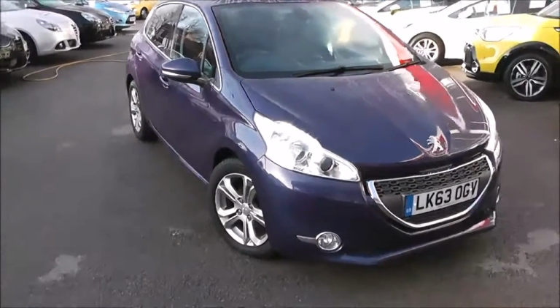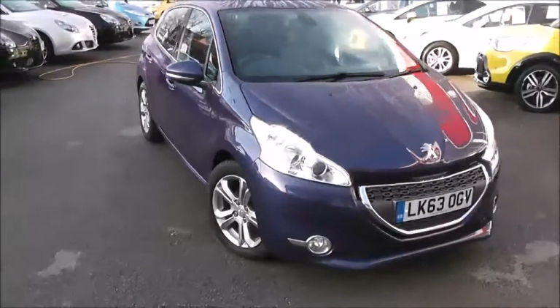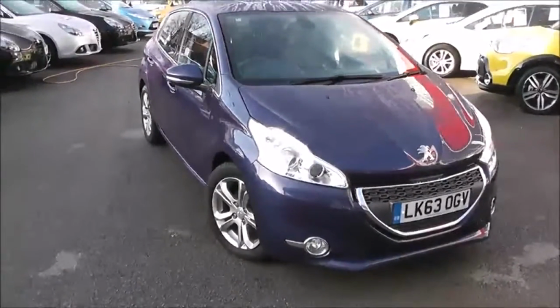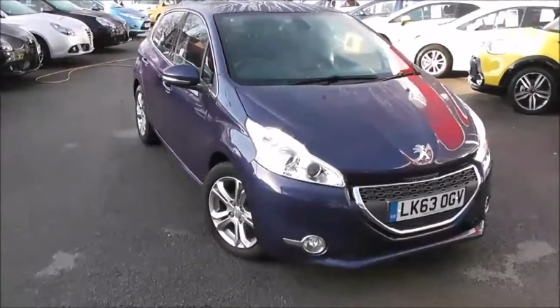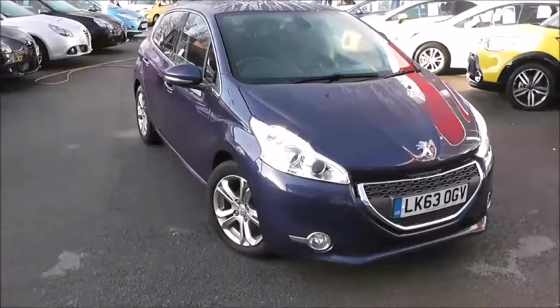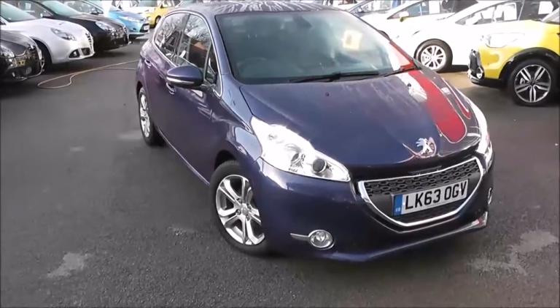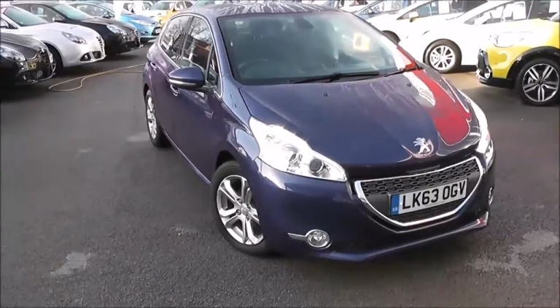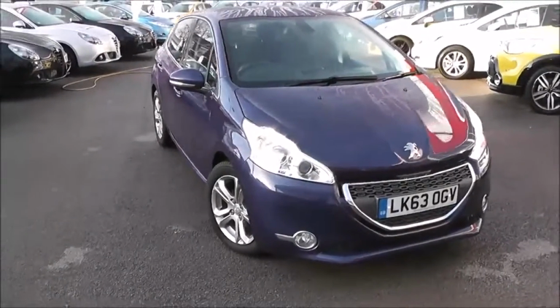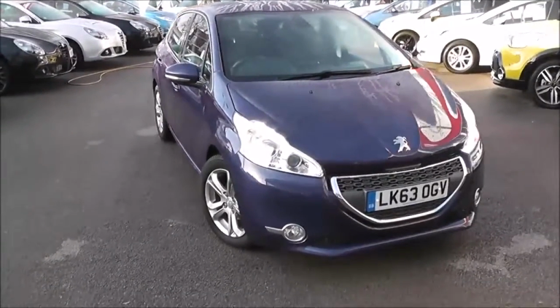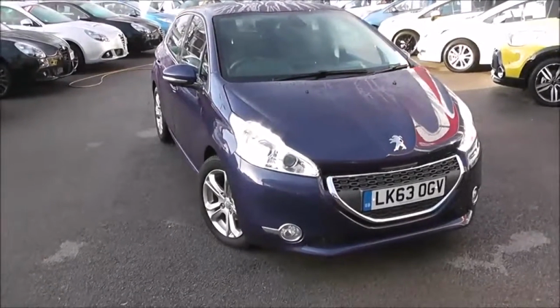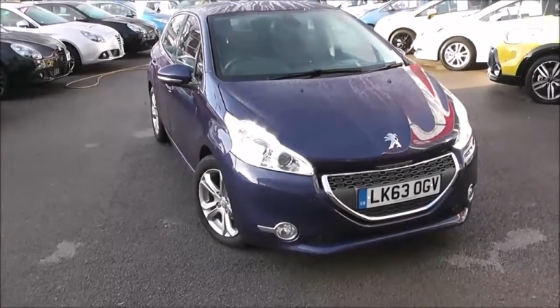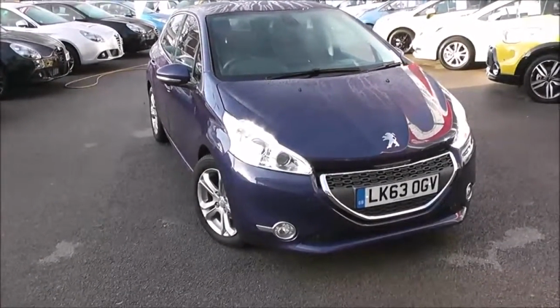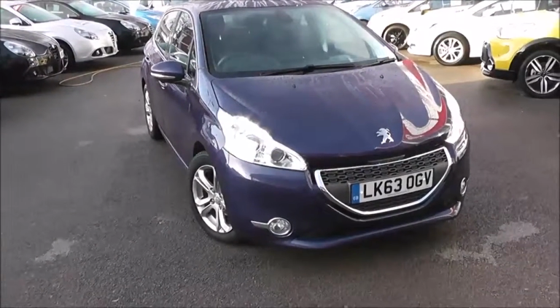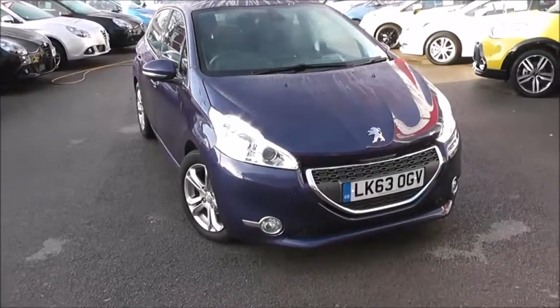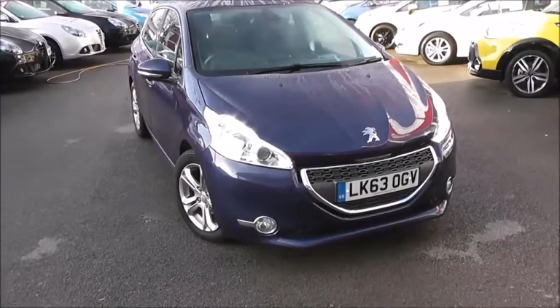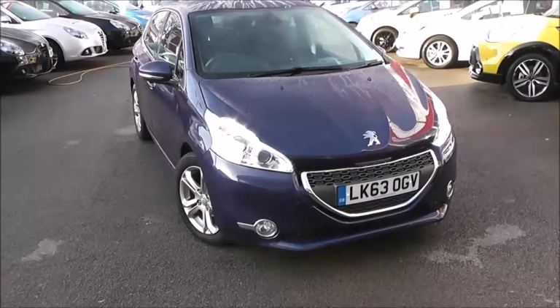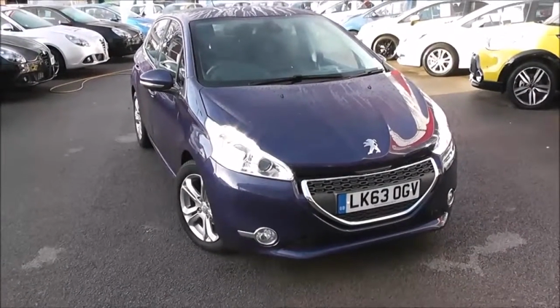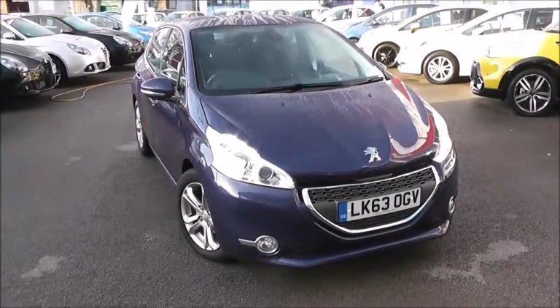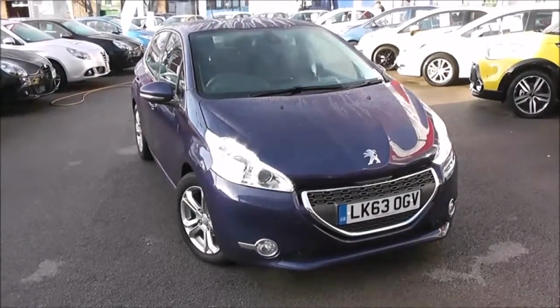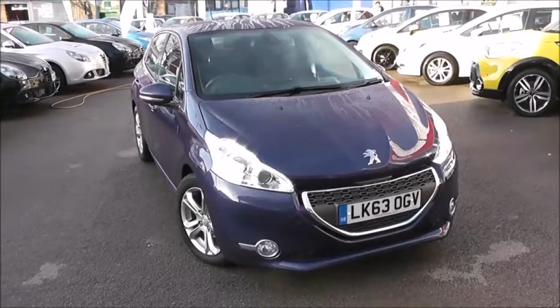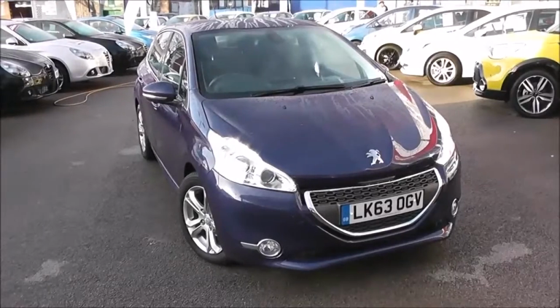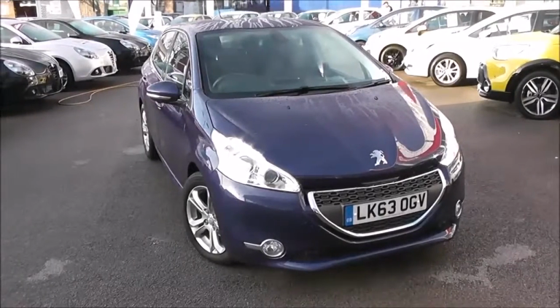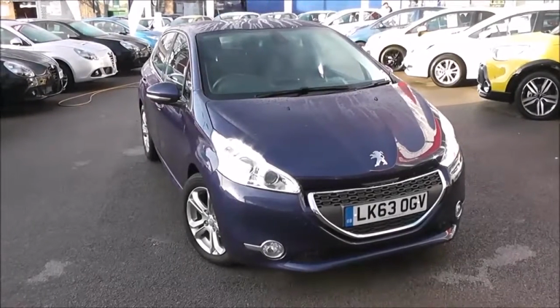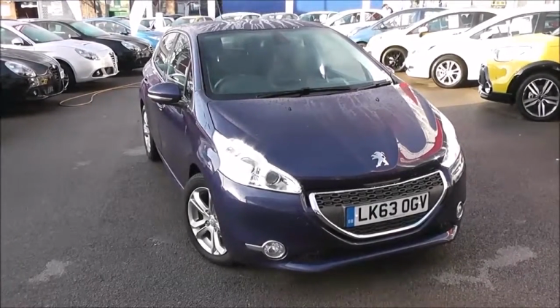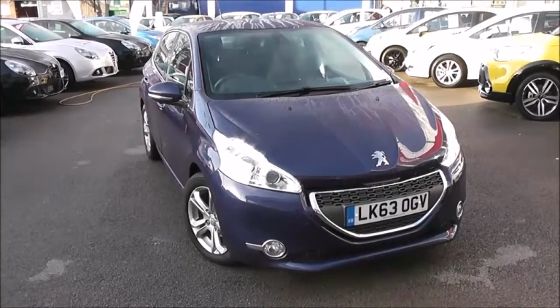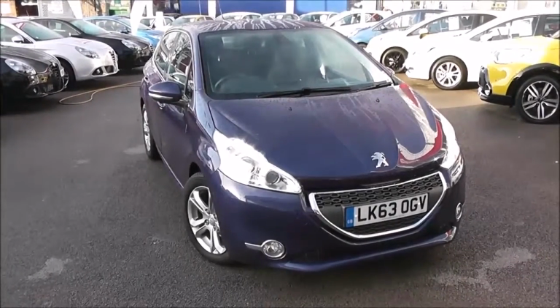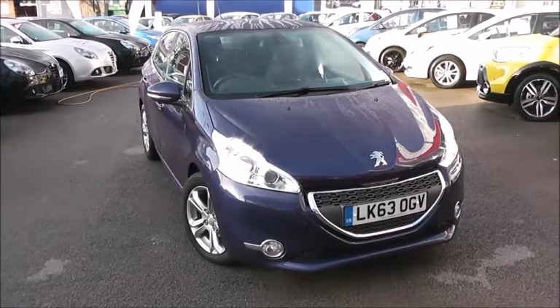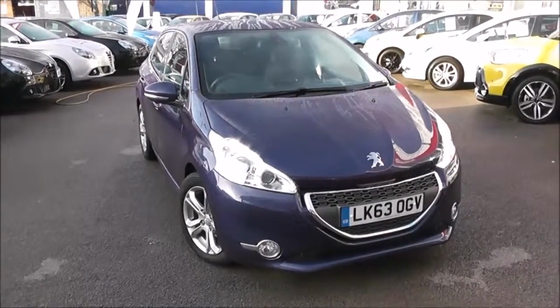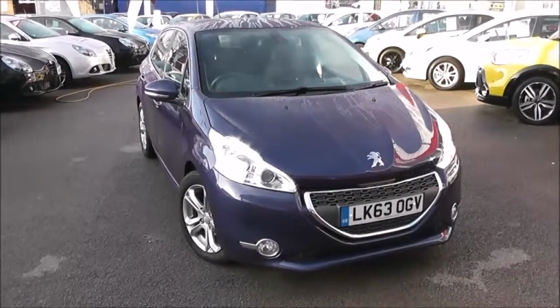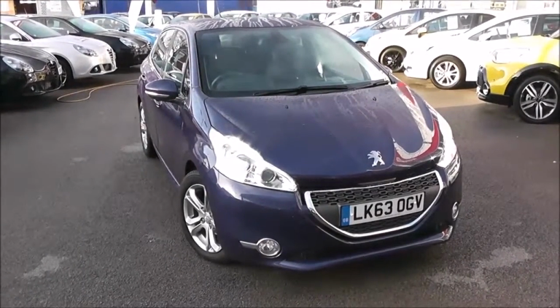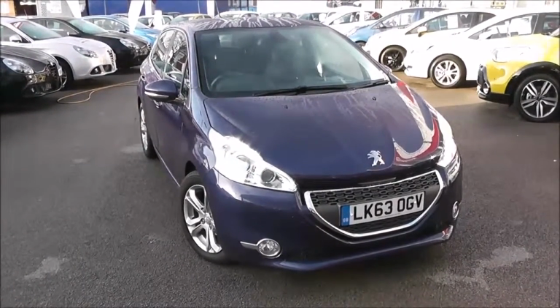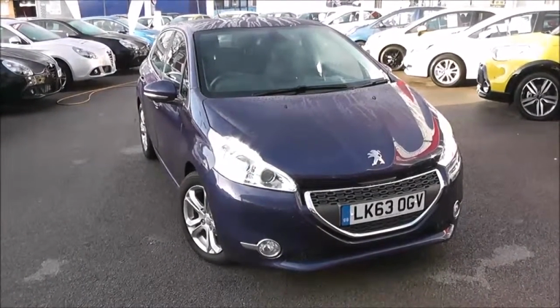Welcome to Wessex Garage's used cars online. We have the Peugeot 208 Allure HDI. This car is registered to a 63 plate. It's a 1.4 litre diesel with manual transmission, finished in this lovely blue colour.